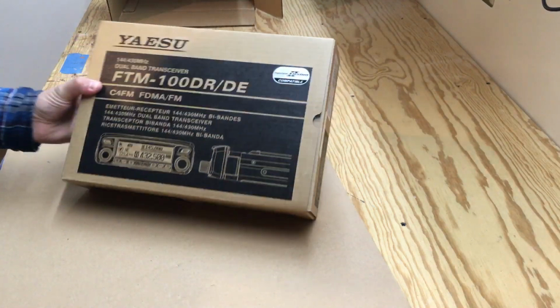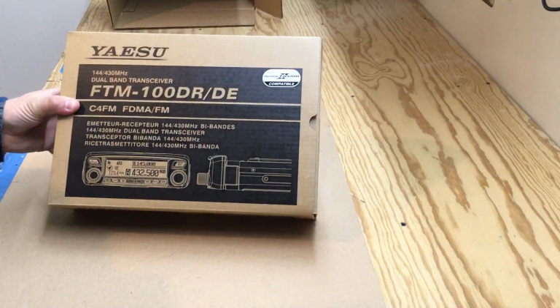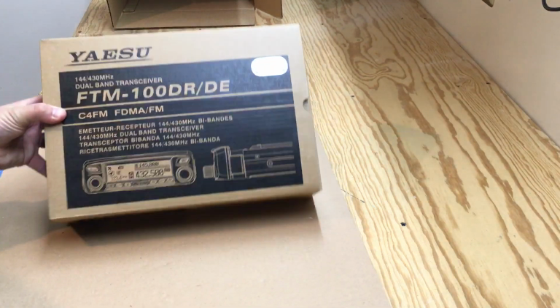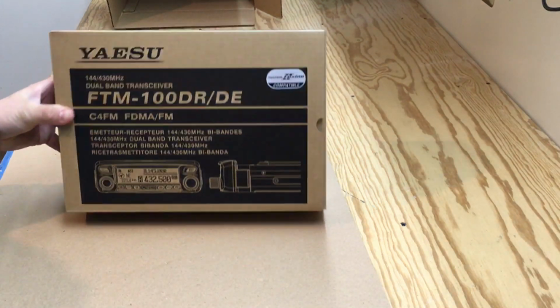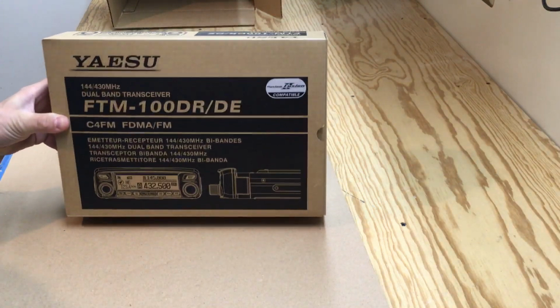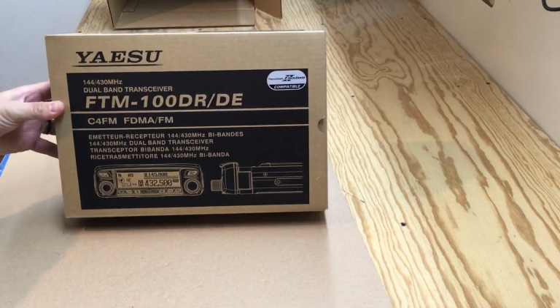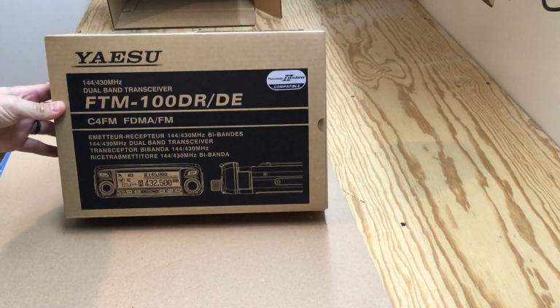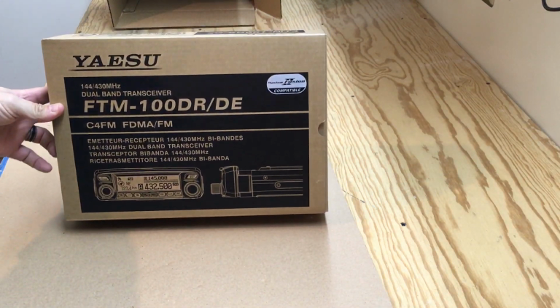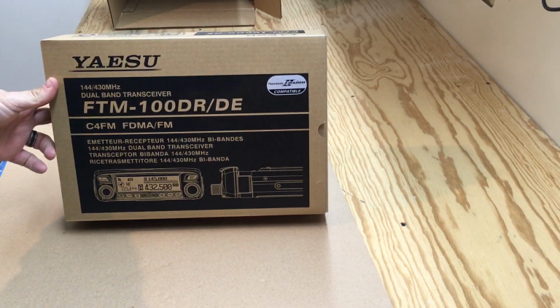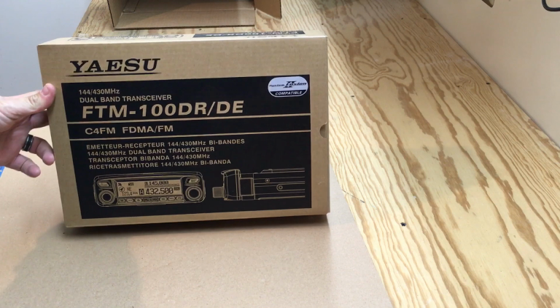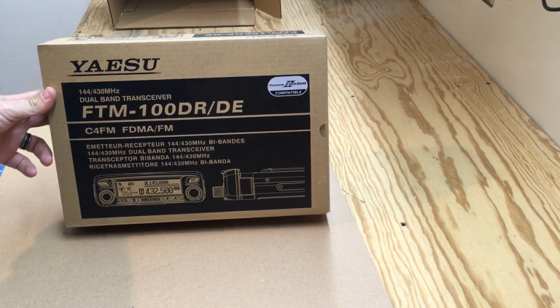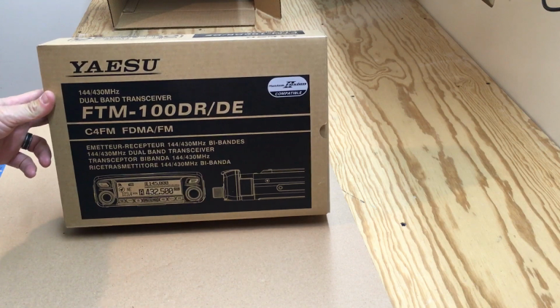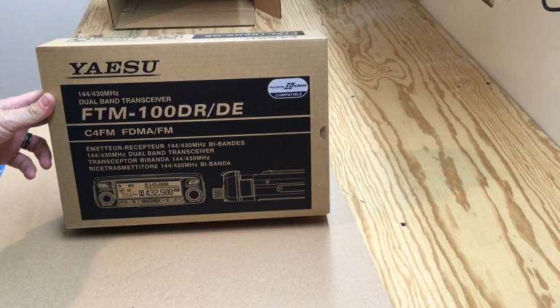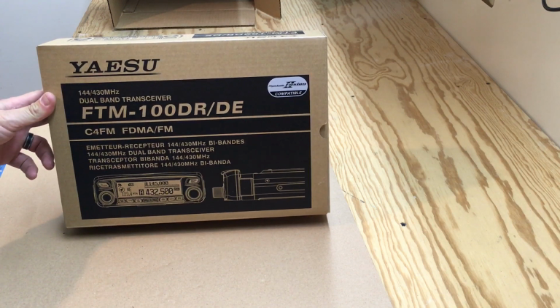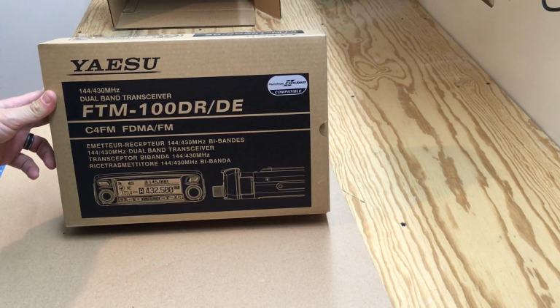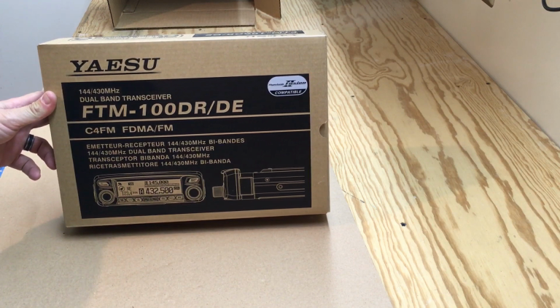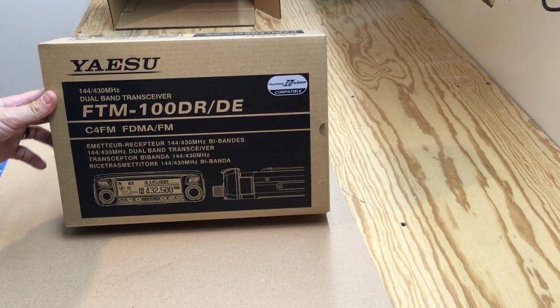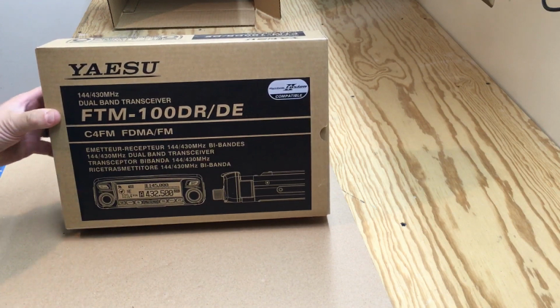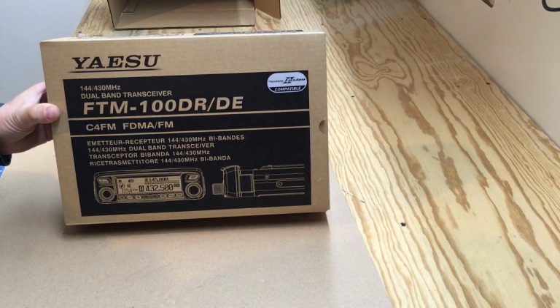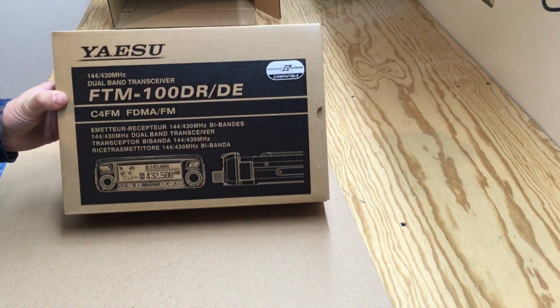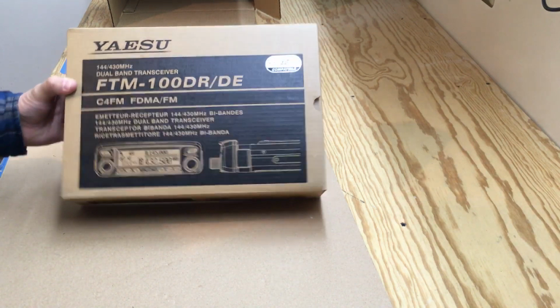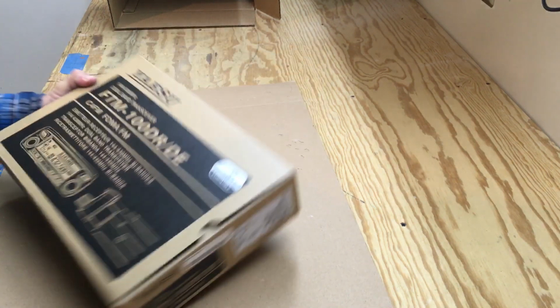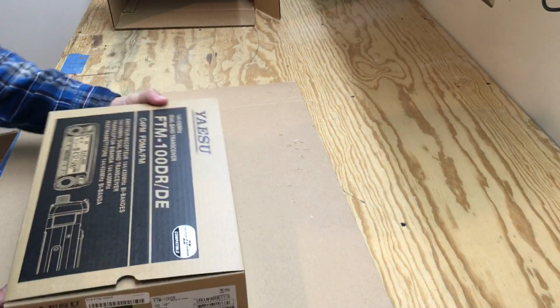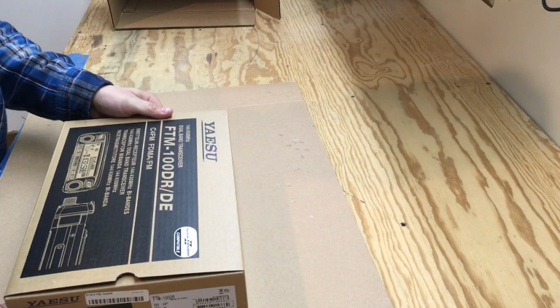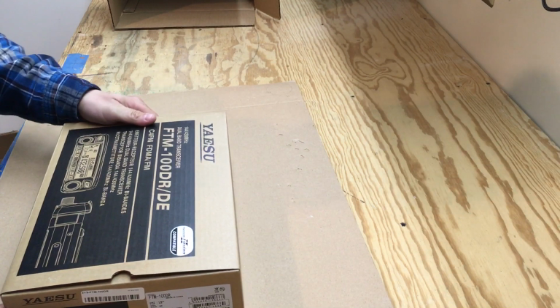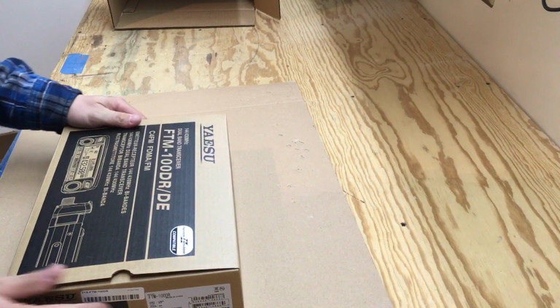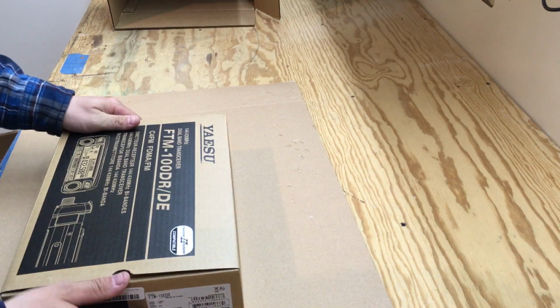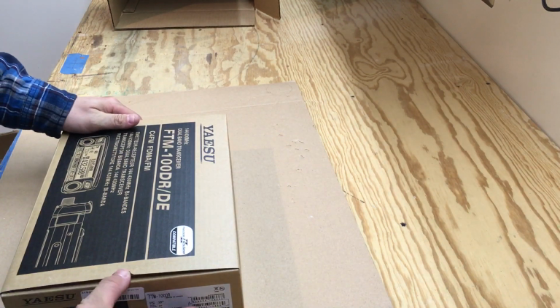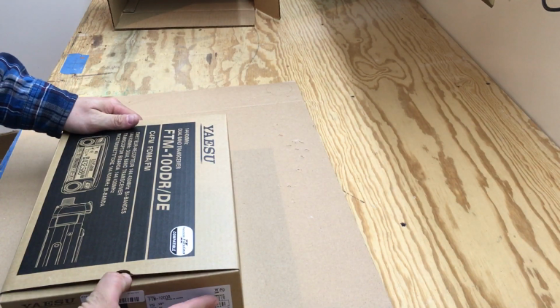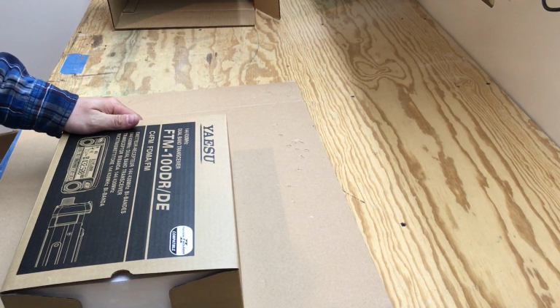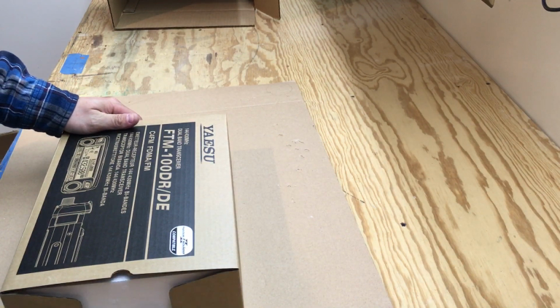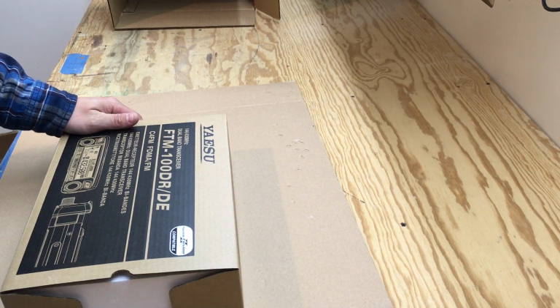We are looking at the Yaesu FTM-100D, dual band, 2 meter, 70 centimeter radio.